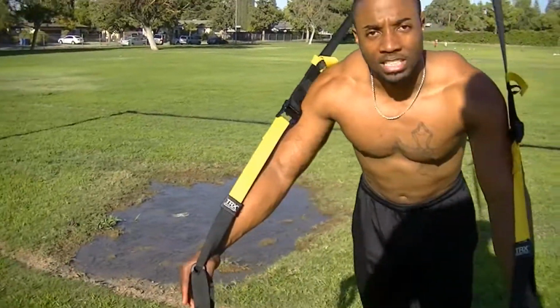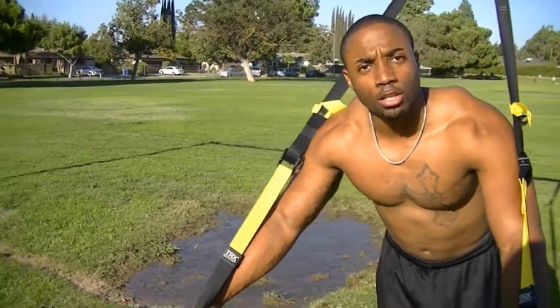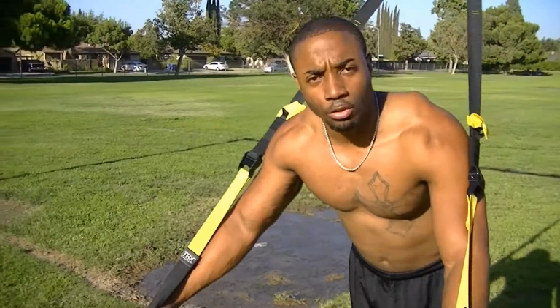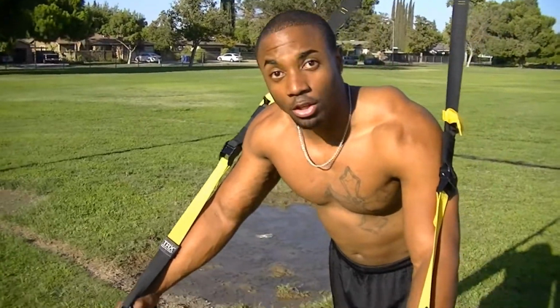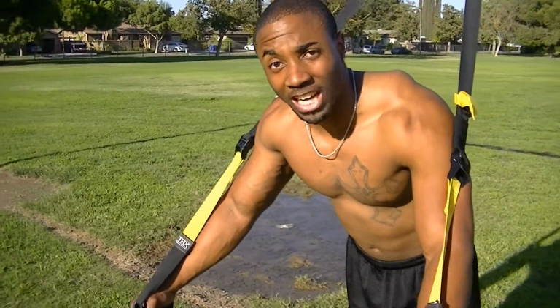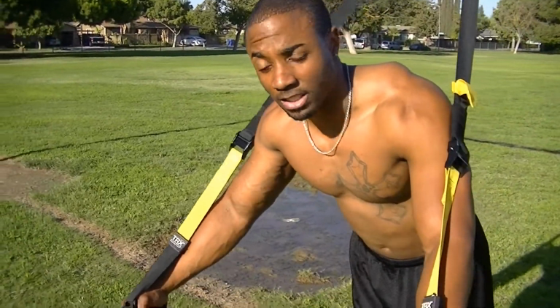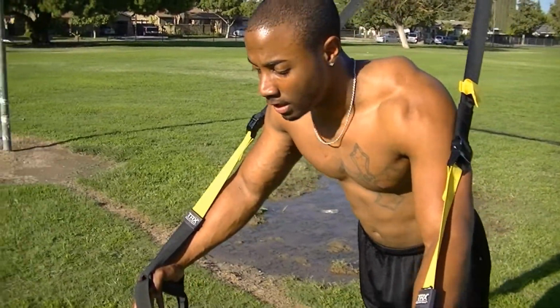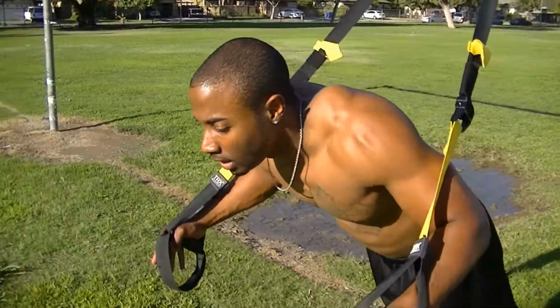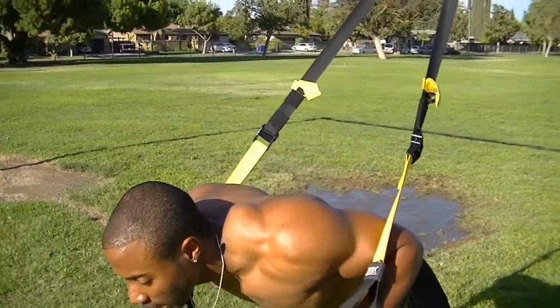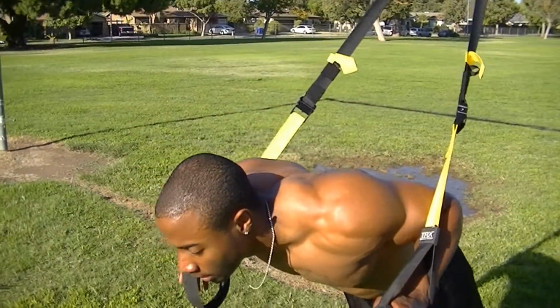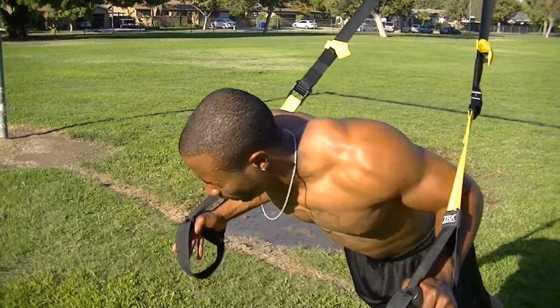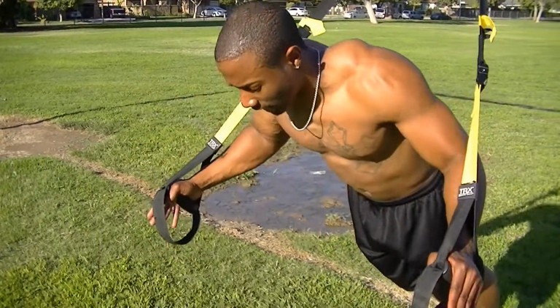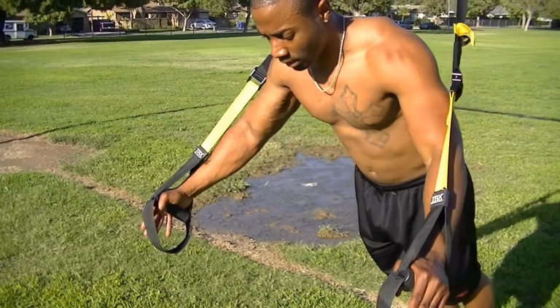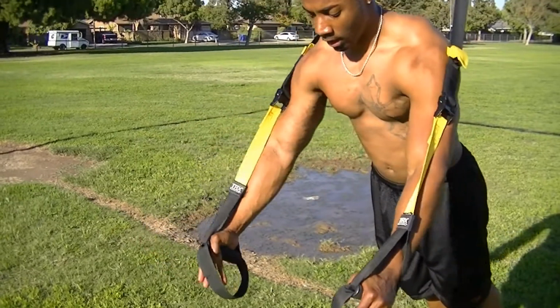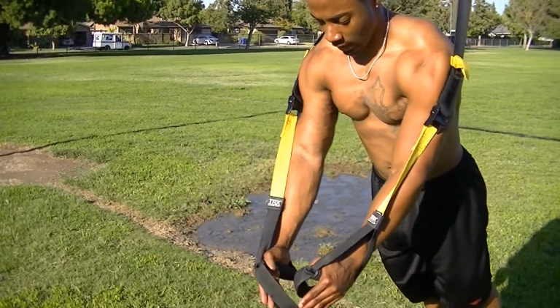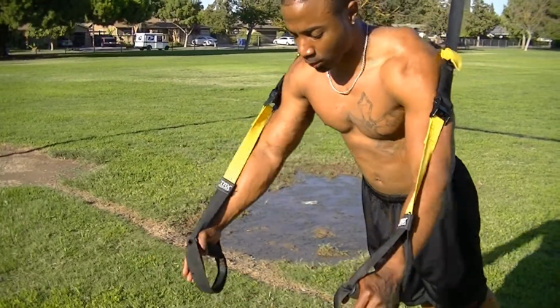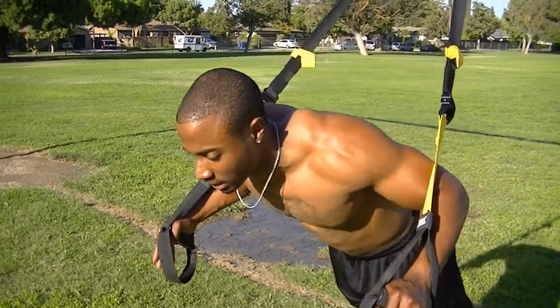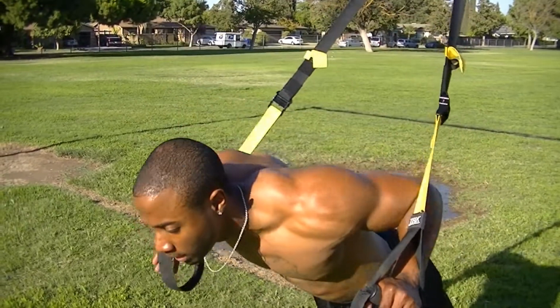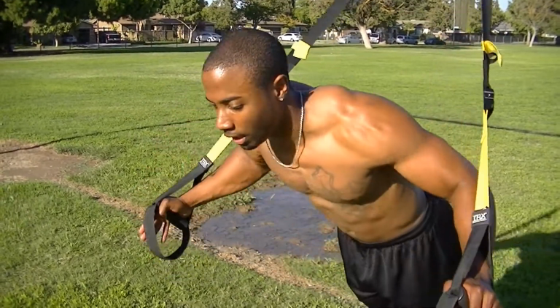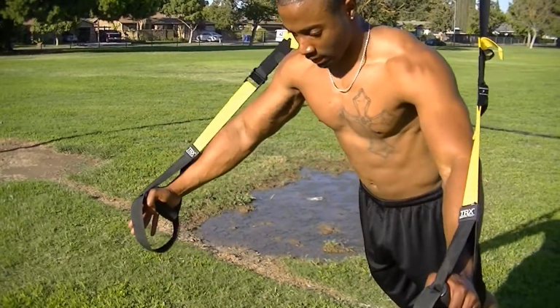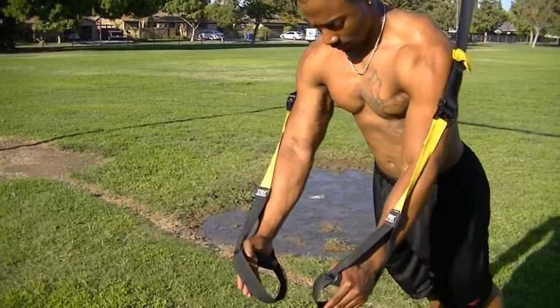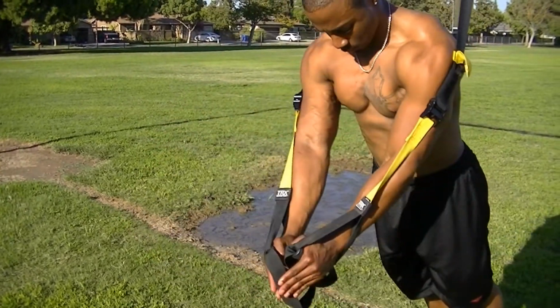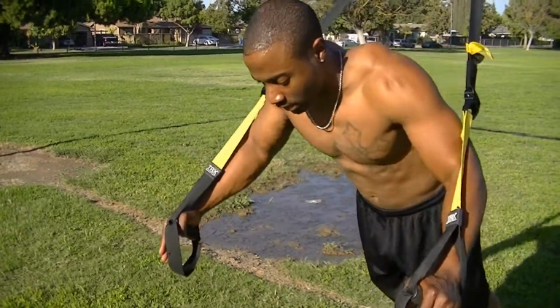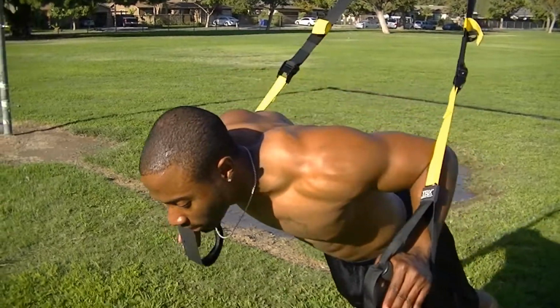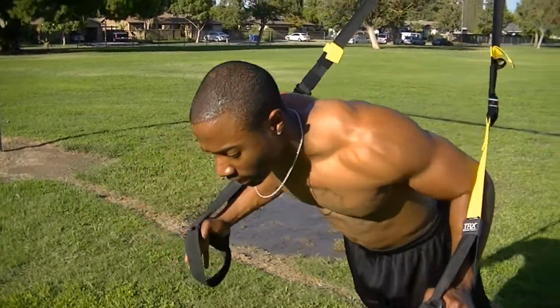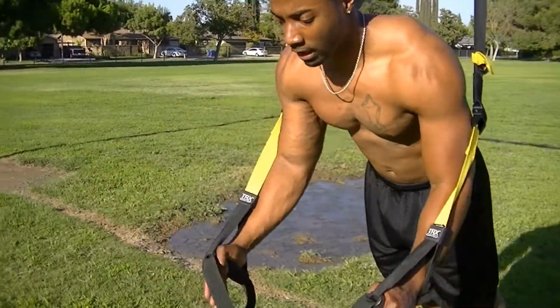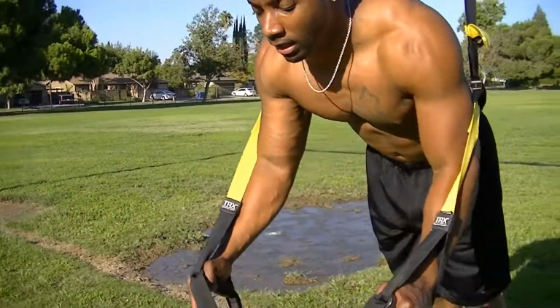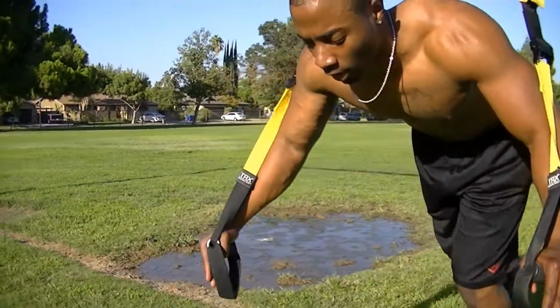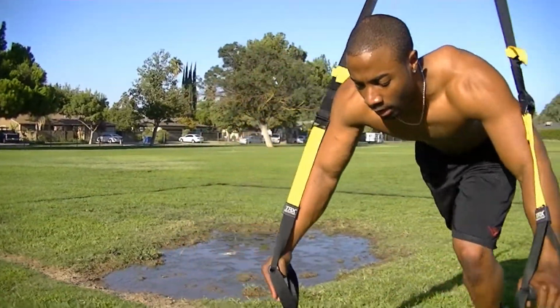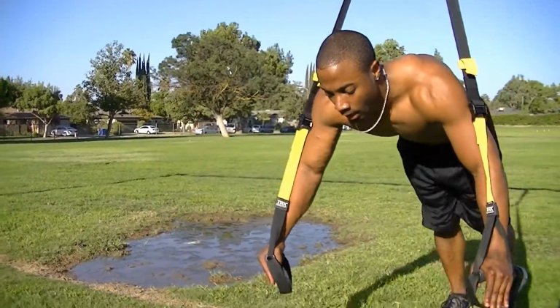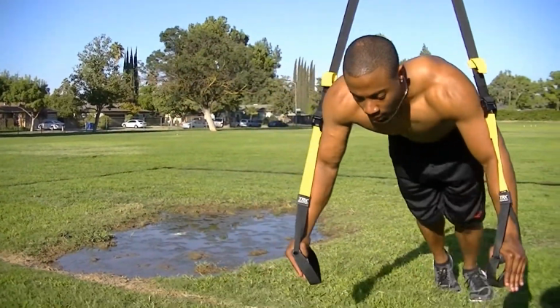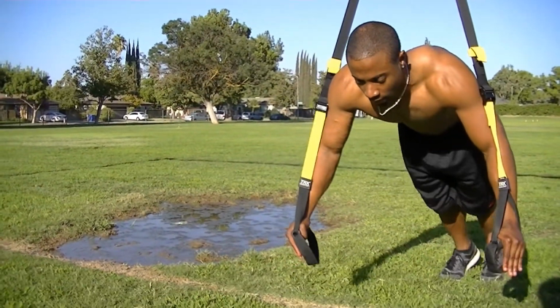Next exercise, I'm going to do some chest flies. Come down. Bring your hands out, in, and squeeze. Out, in, squeeze. Again, to make it harder, bring it straight down.